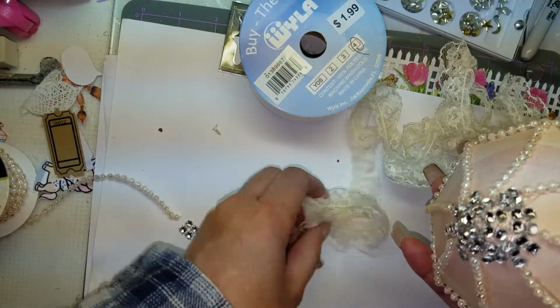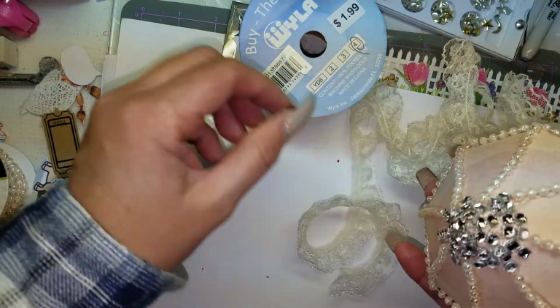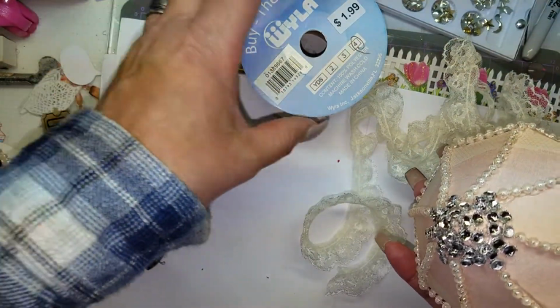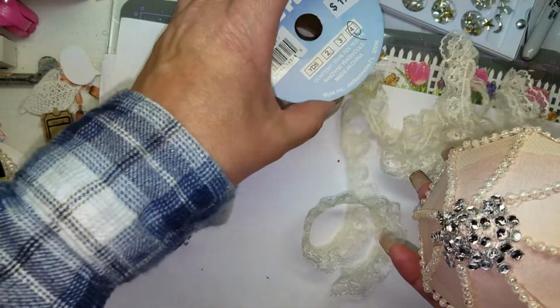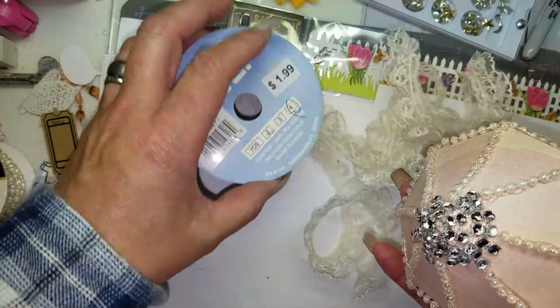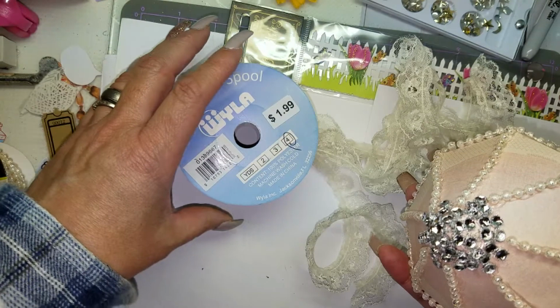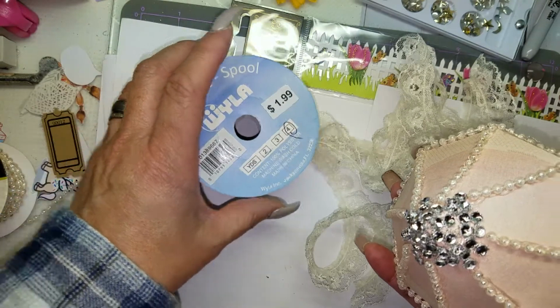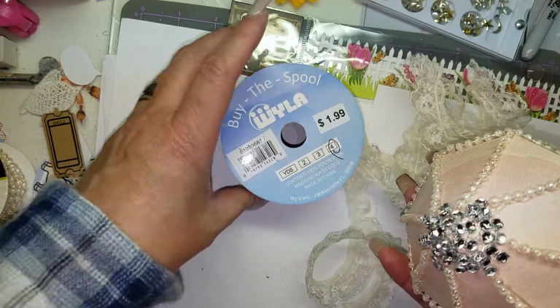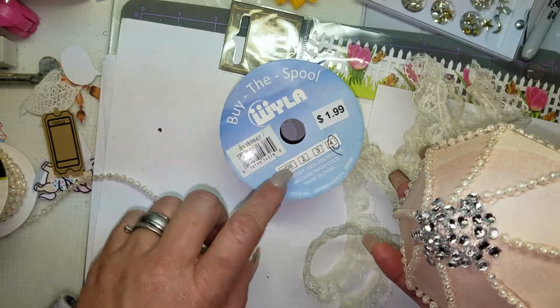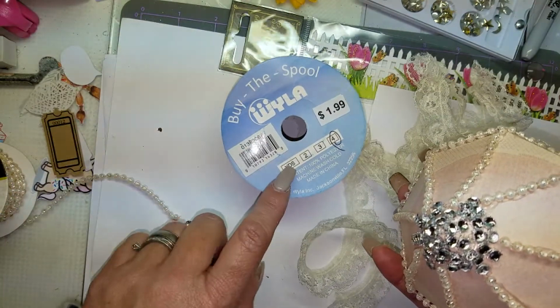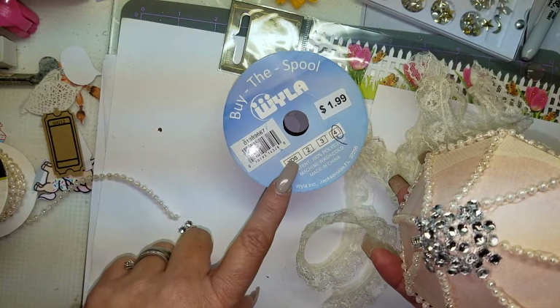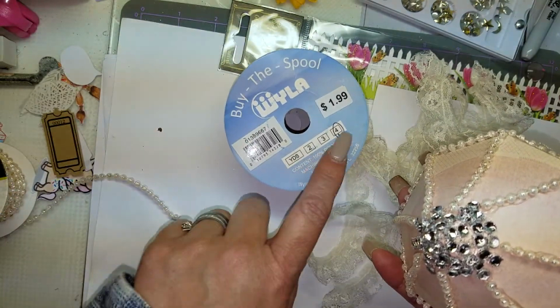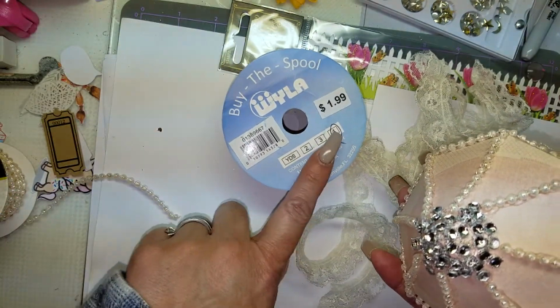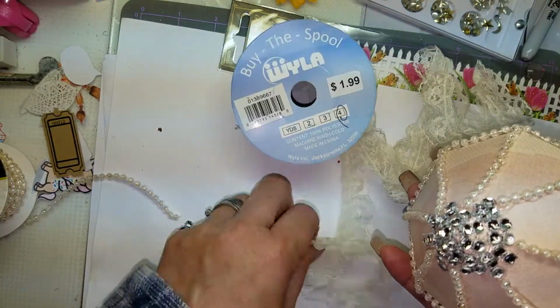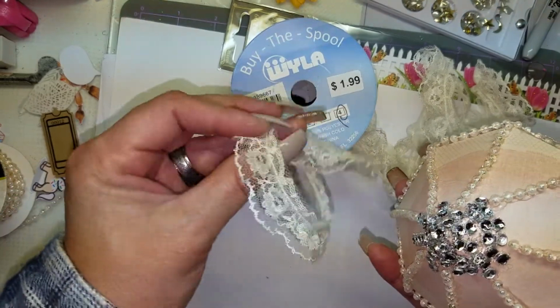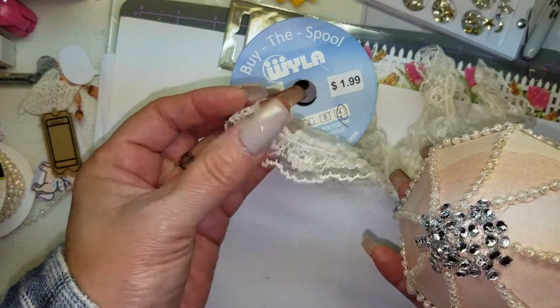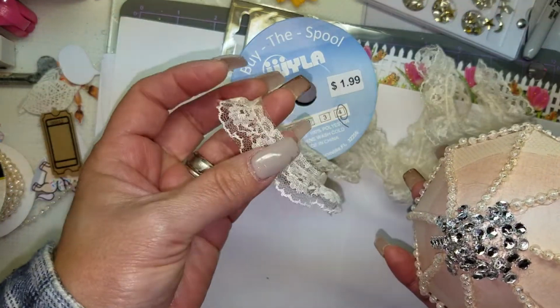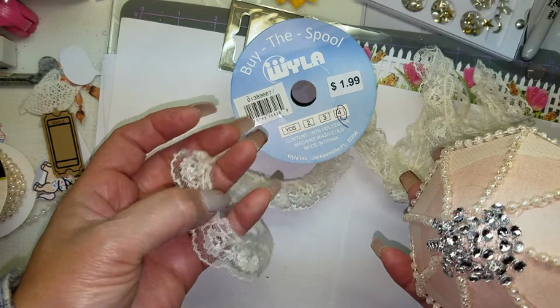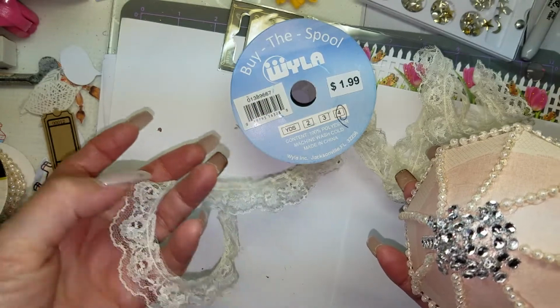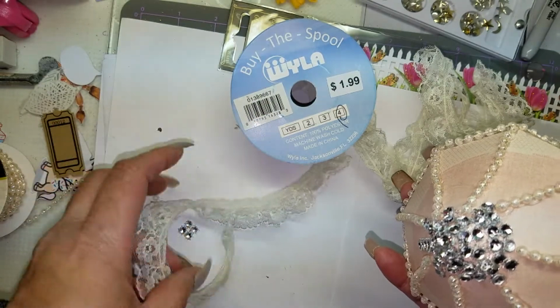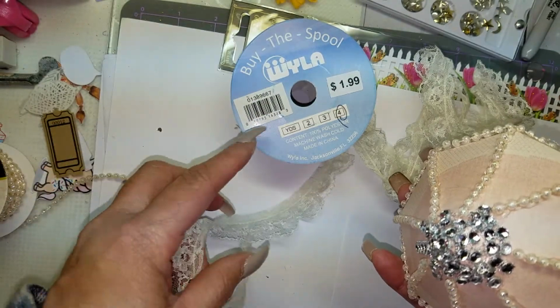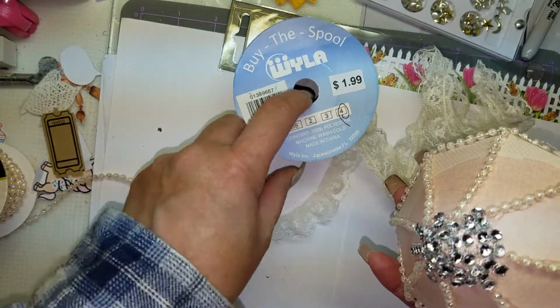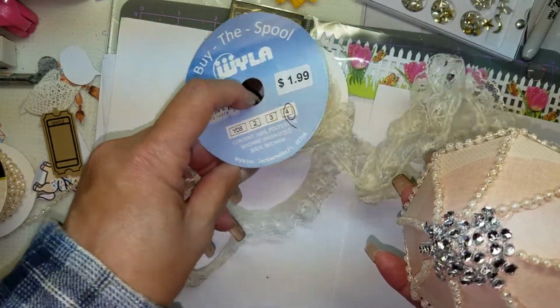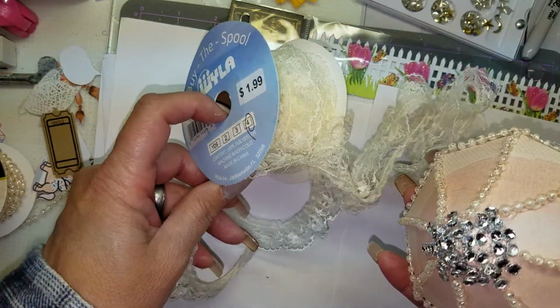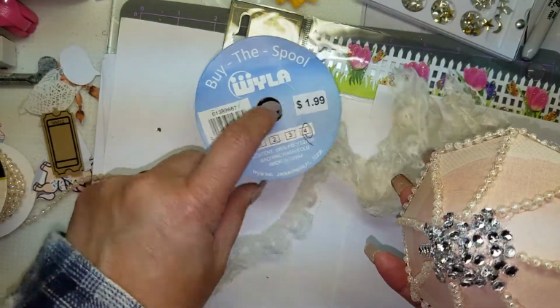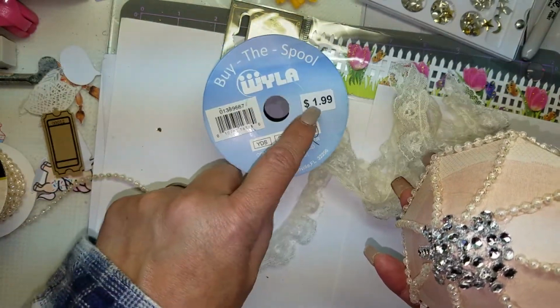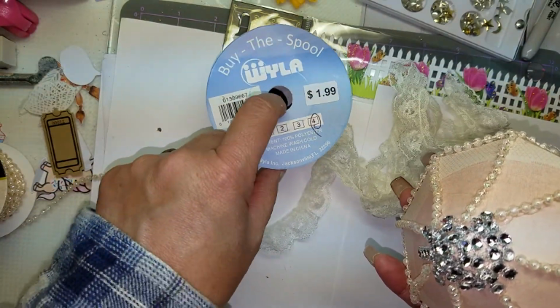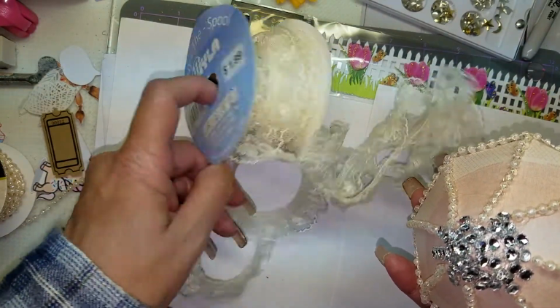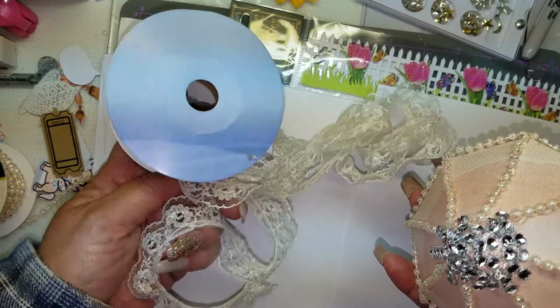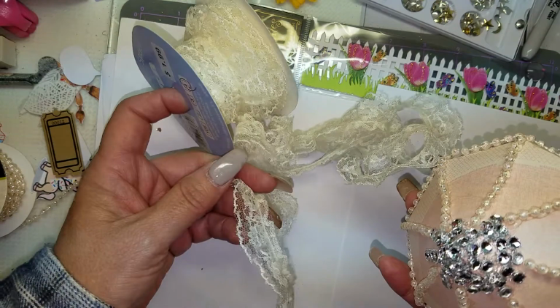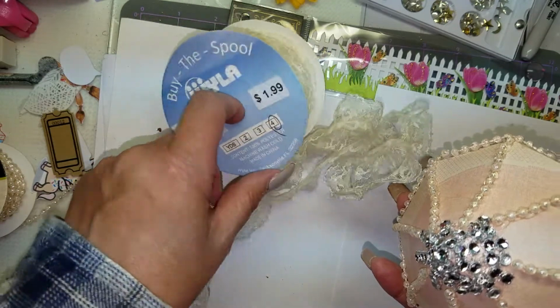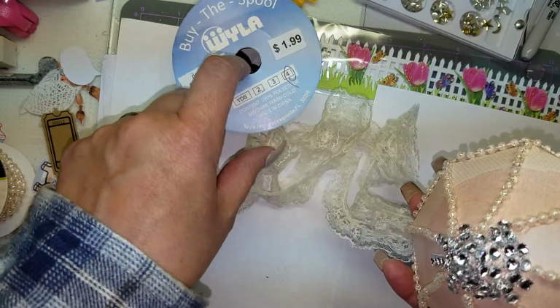I never go into Hobby Lobby unless the stuff I want is on sale. Now this other trim — I don't know where I picked it up. It's 4 yards and it's really cute lace. I want to say I picked it up at Tuesday Morning, but that doesn't look like a Tuesday Morning price tag.